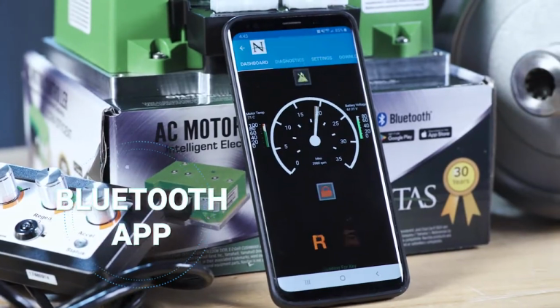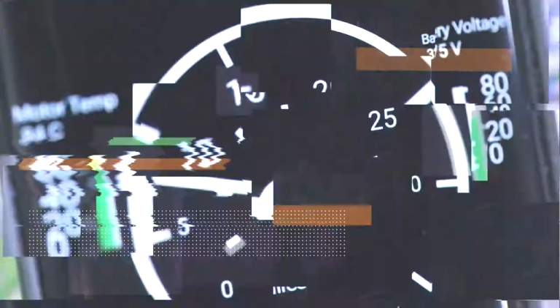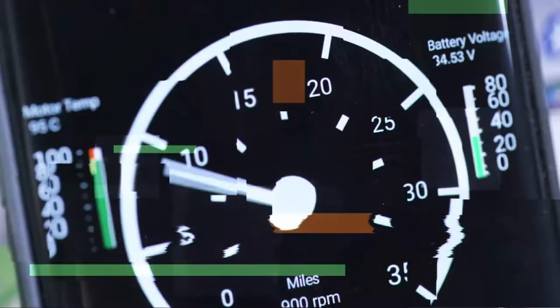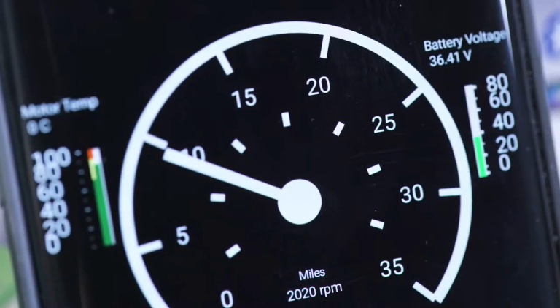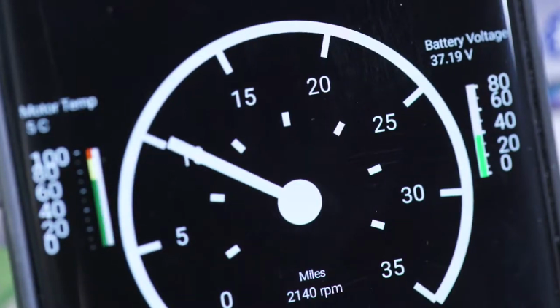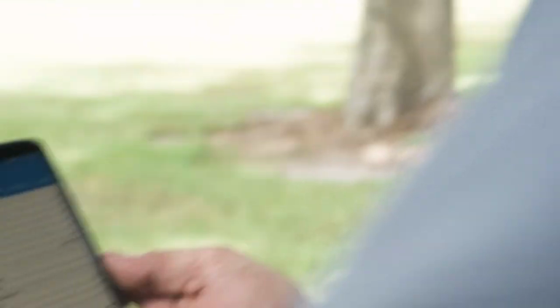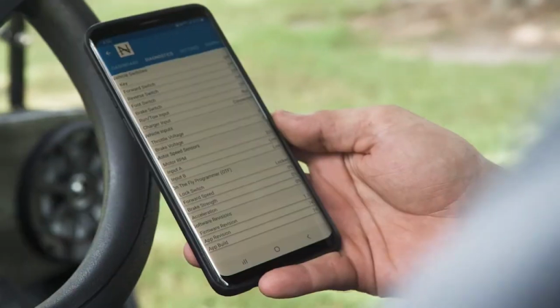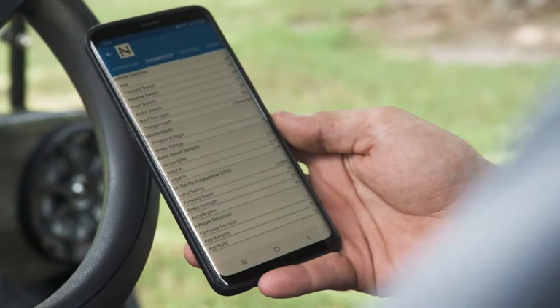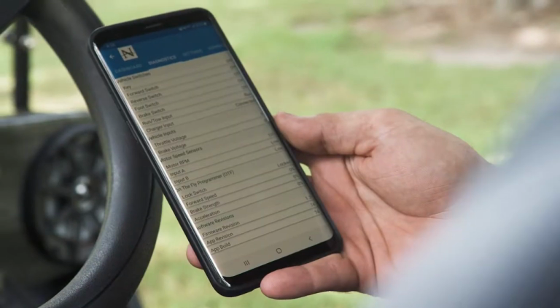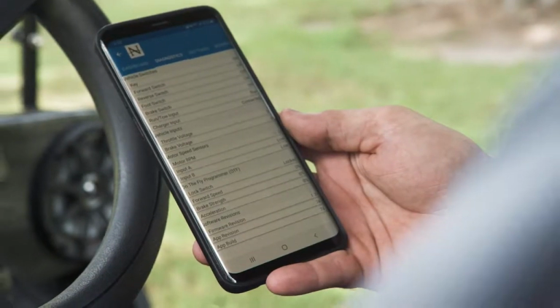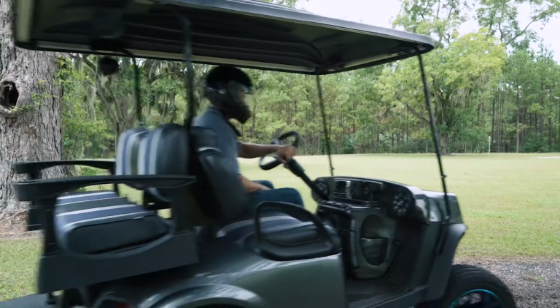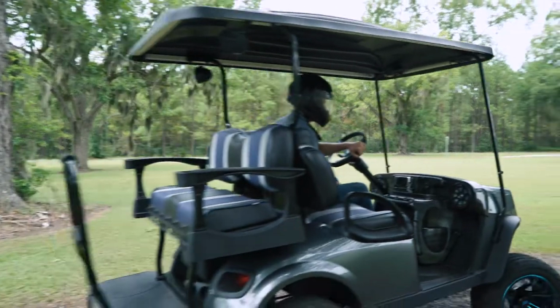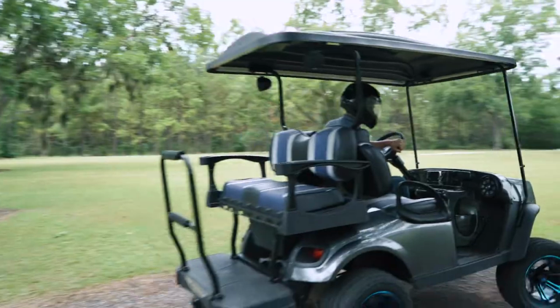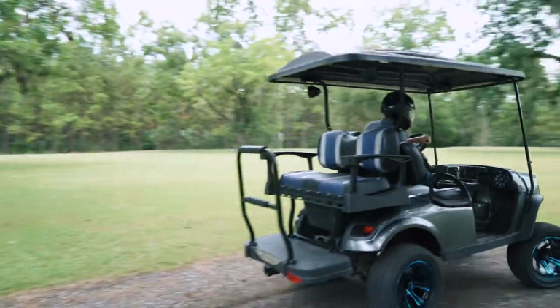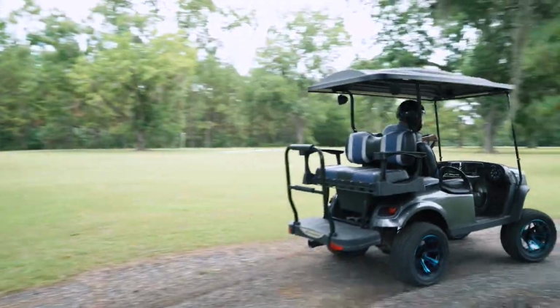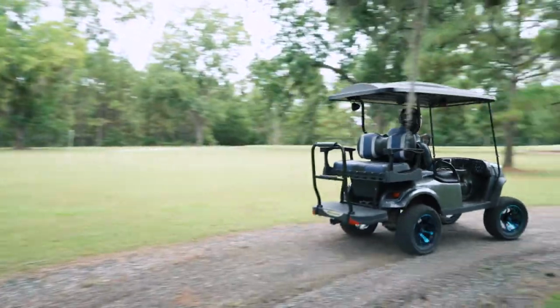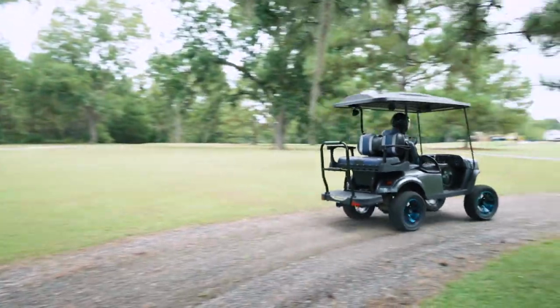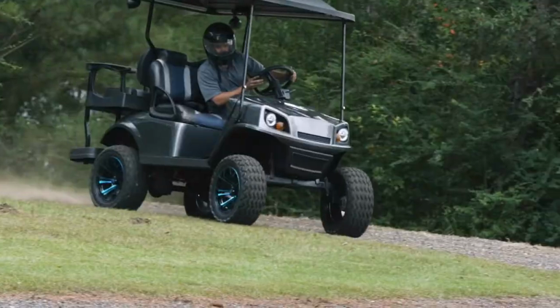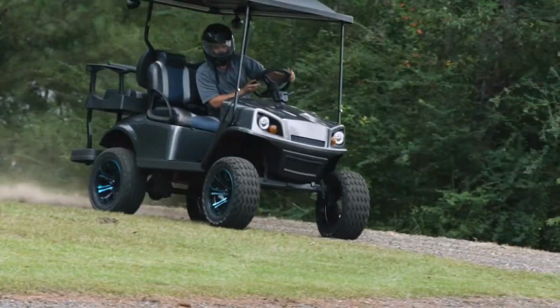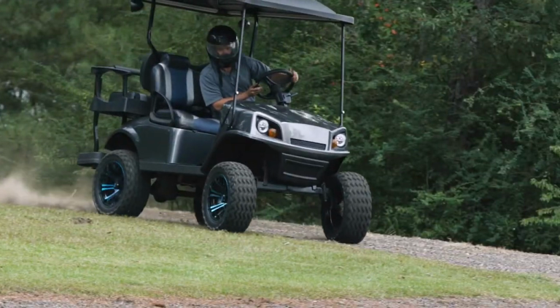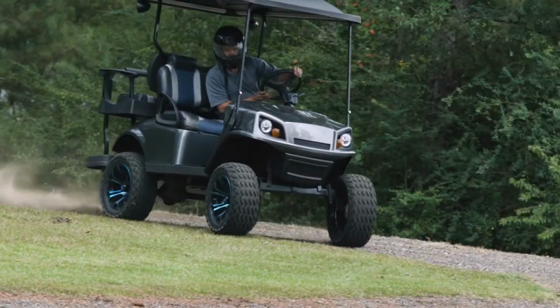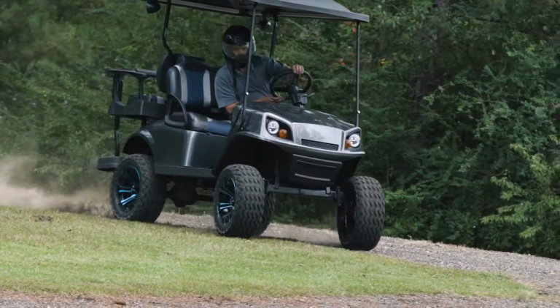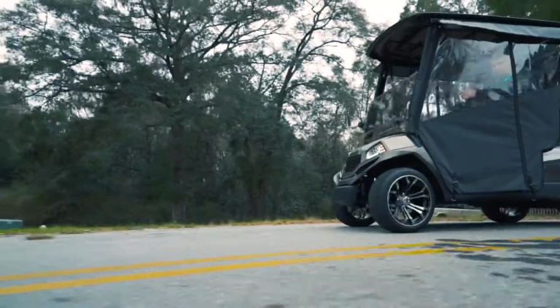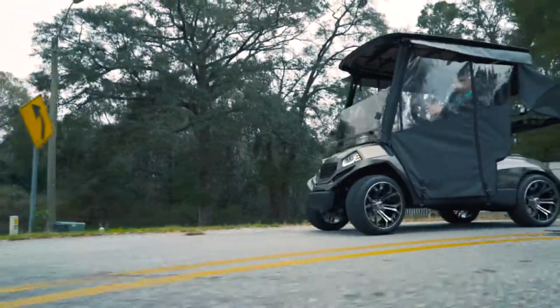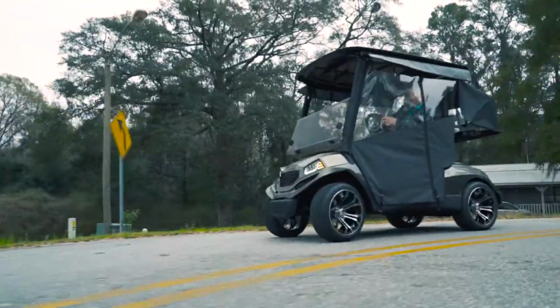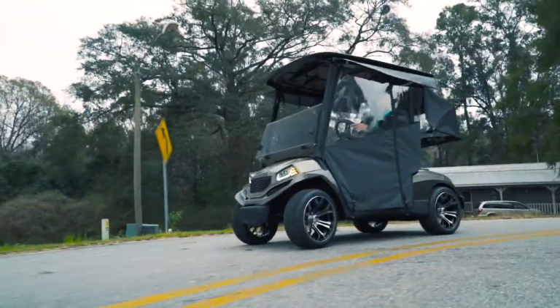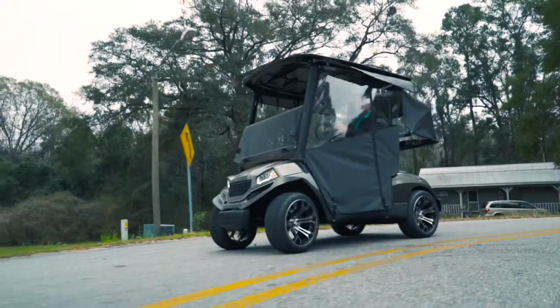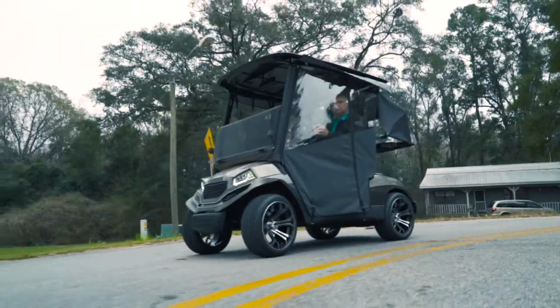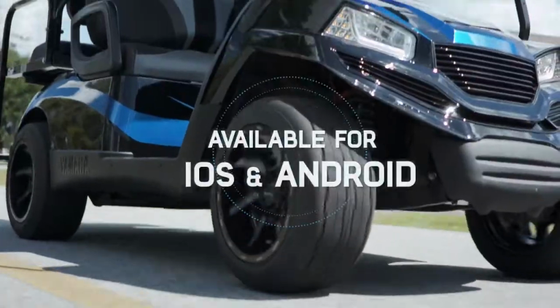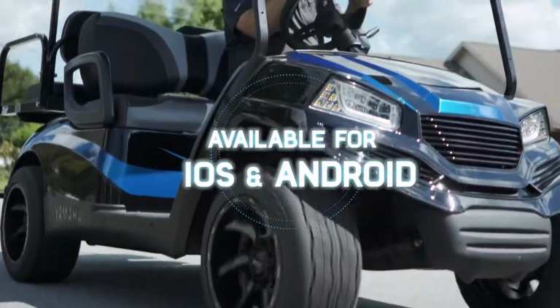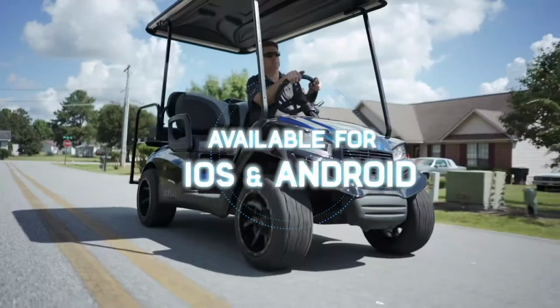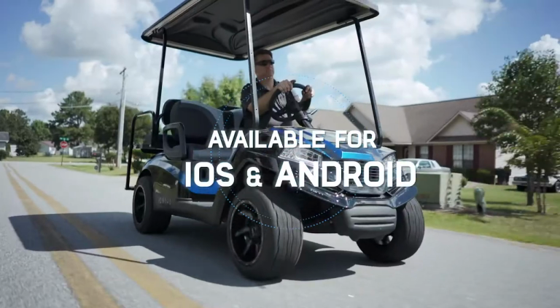You can even set the programmer to below OEM settings for safety or power saving purposes. The Bluetooth app has a built-in speedometer, one-click lockout feature, motor temperature and battery voltage gauges, and a diagnostic alert to send to your technician. The app is available for Apple iOS and Android.